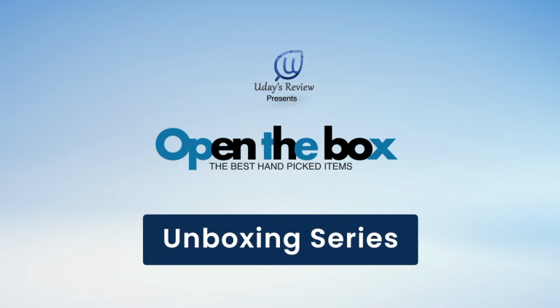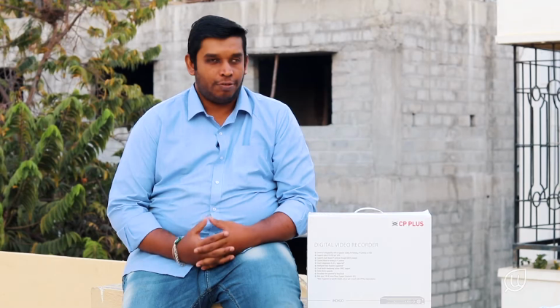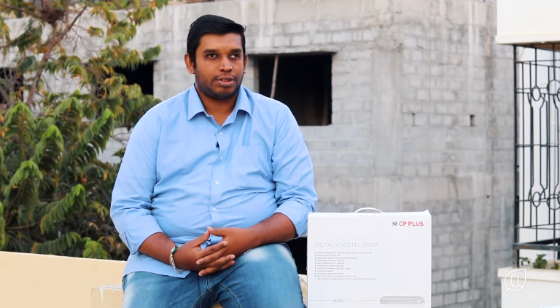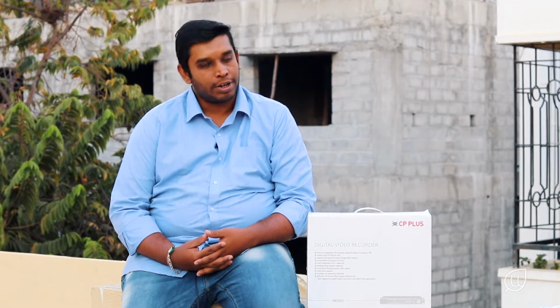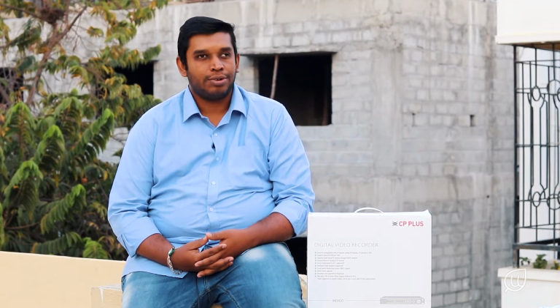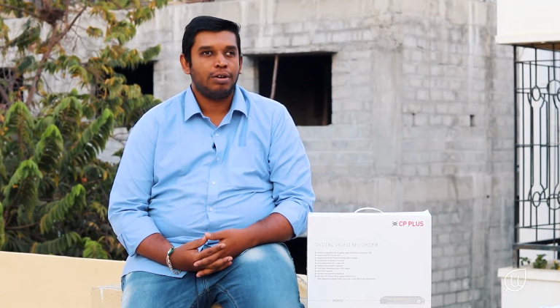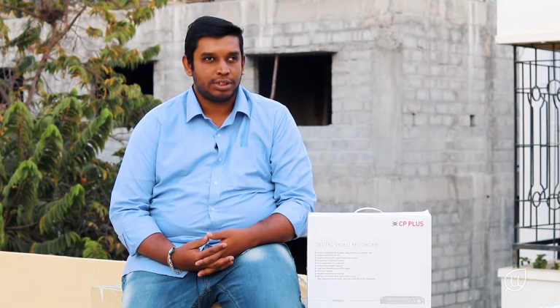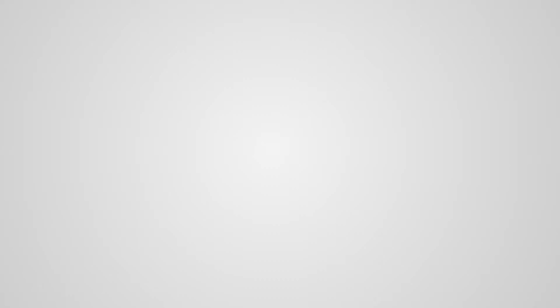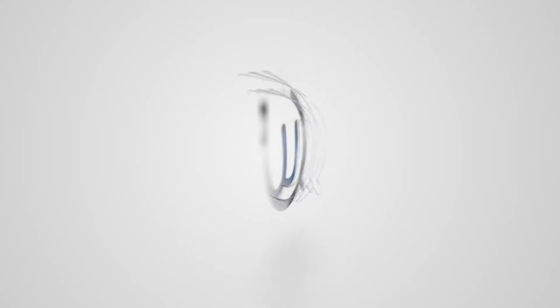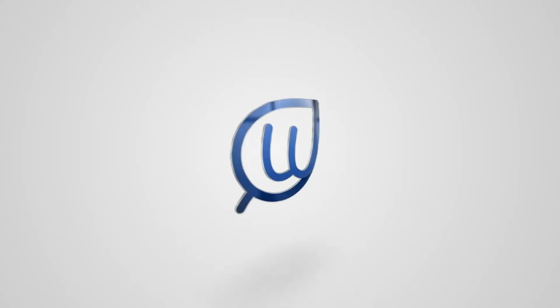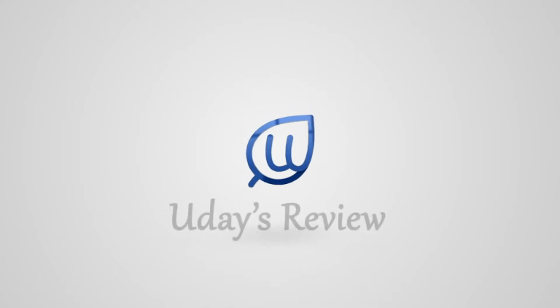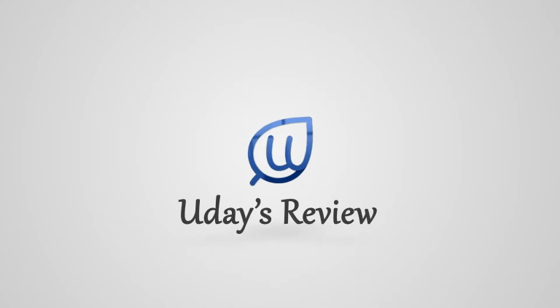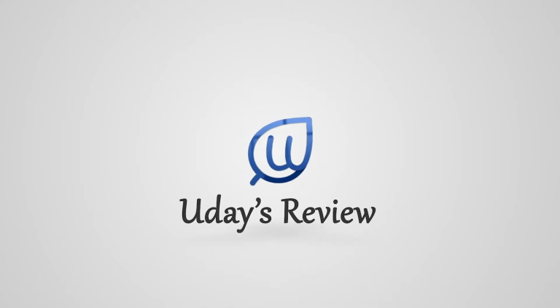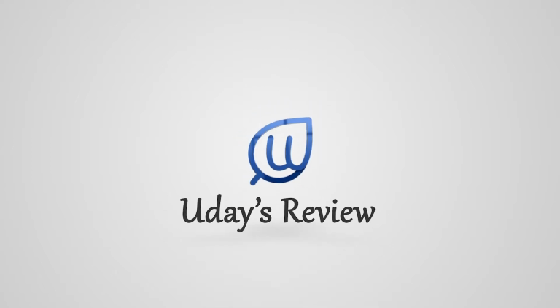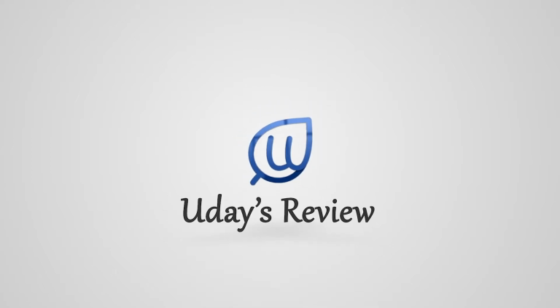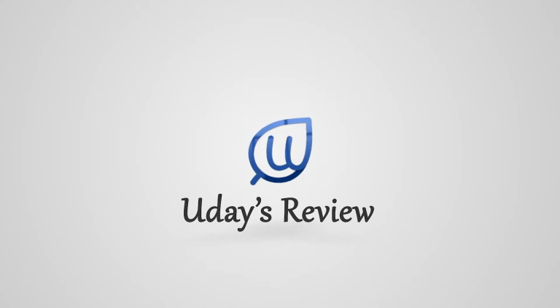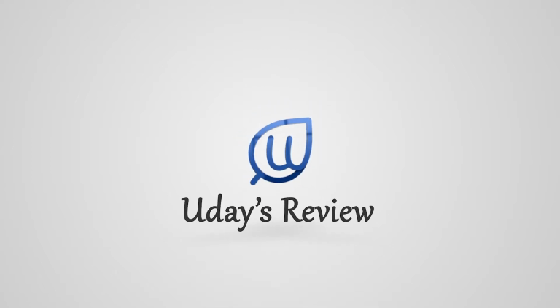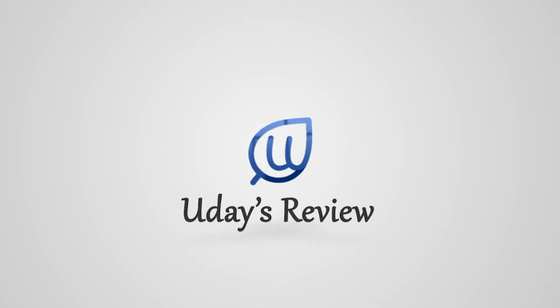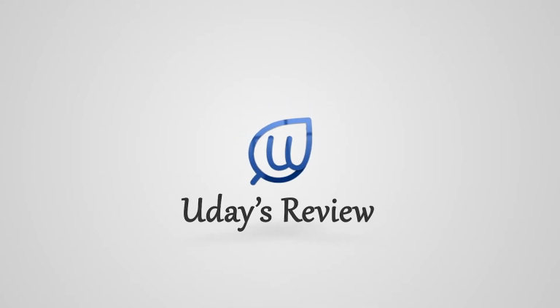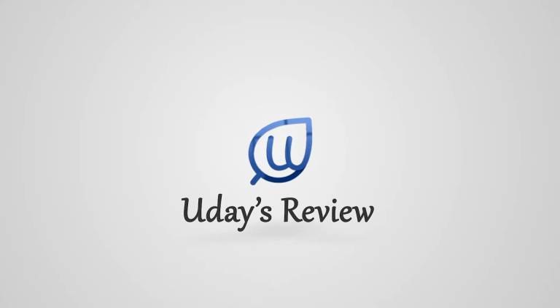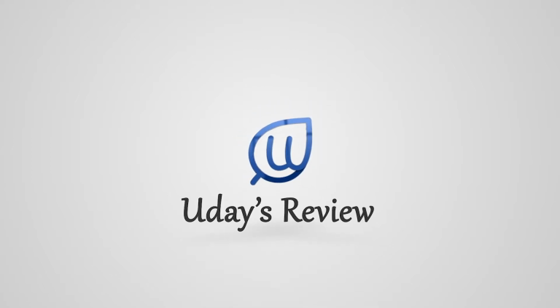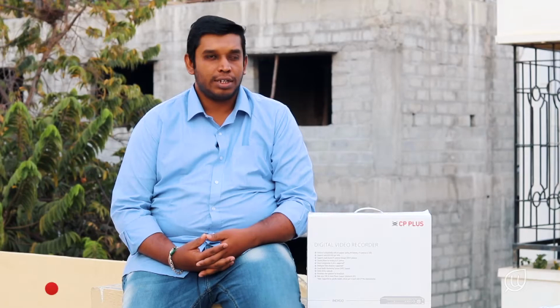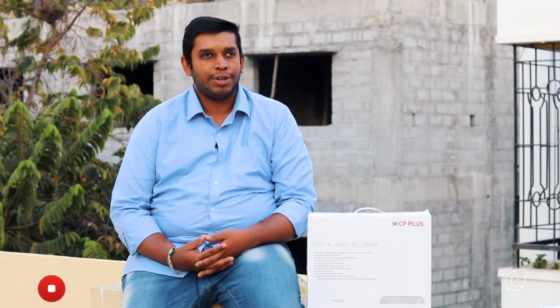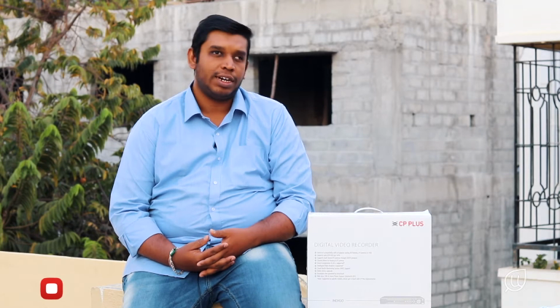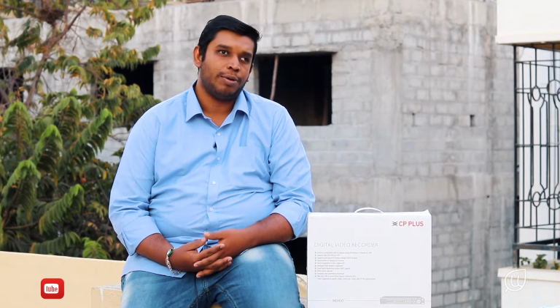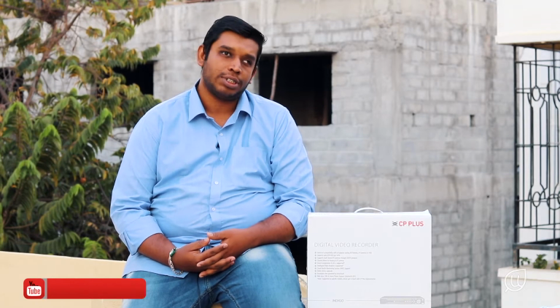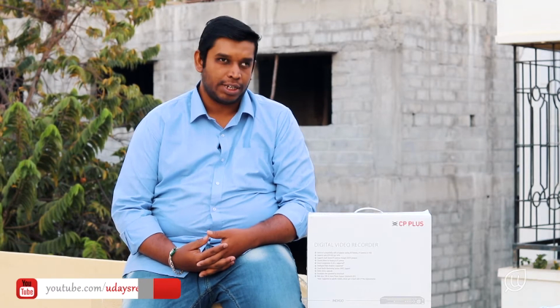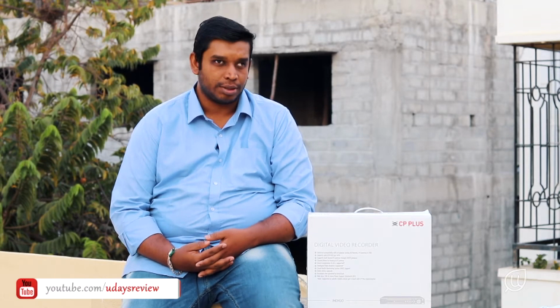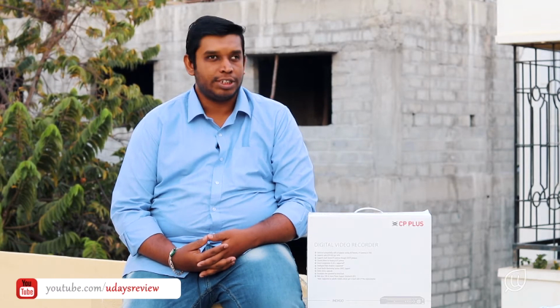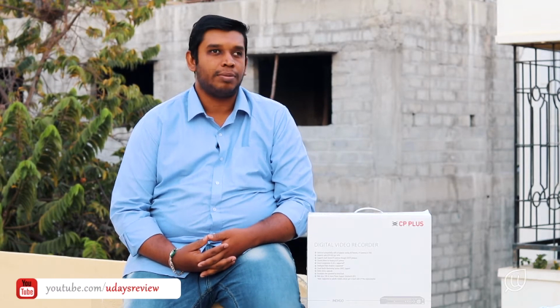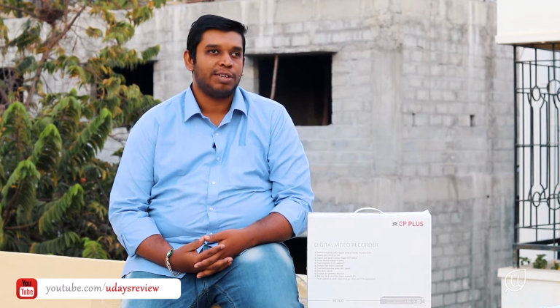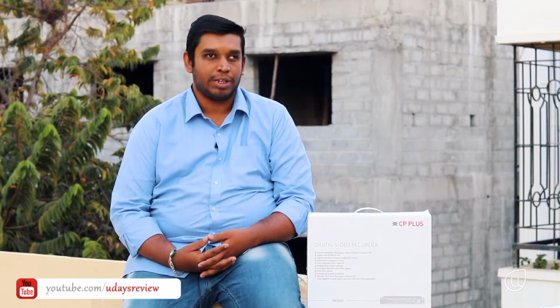Hello friends, welcome back to the channel Ujai's Review. In this video let us see about a surveillance system which is from CP Plus.